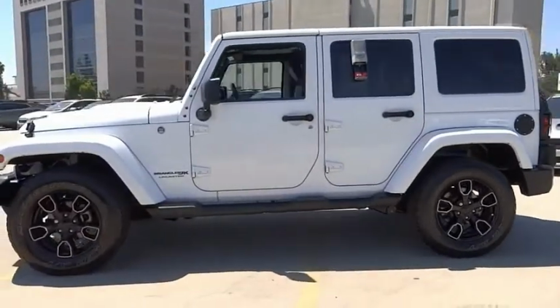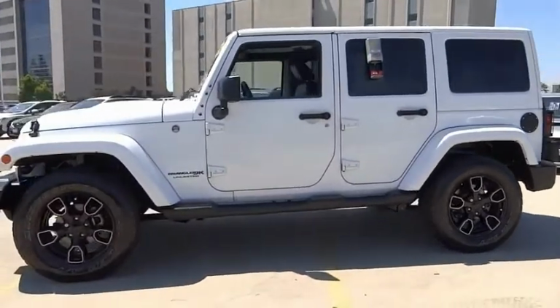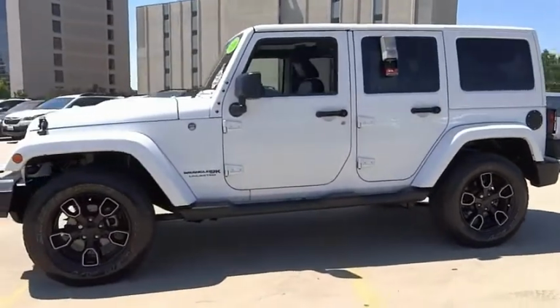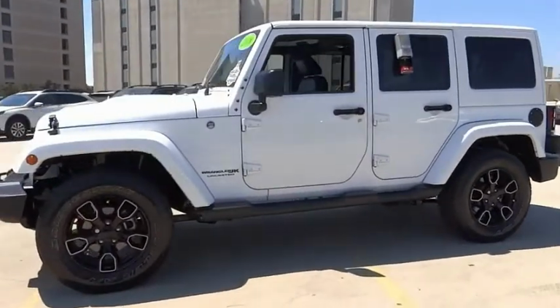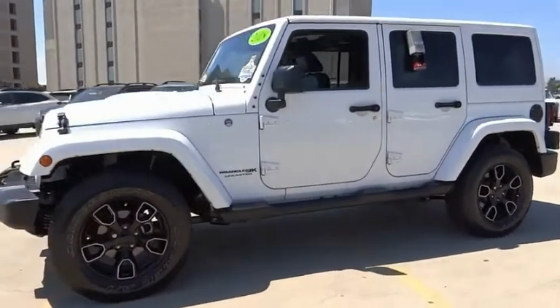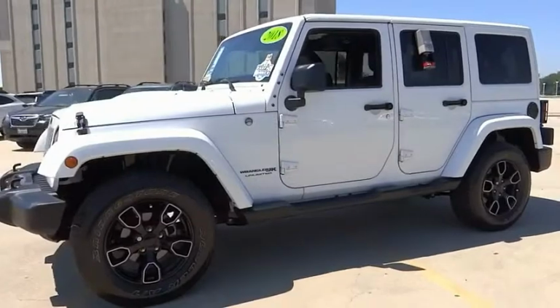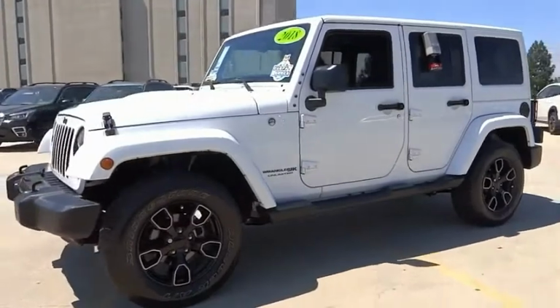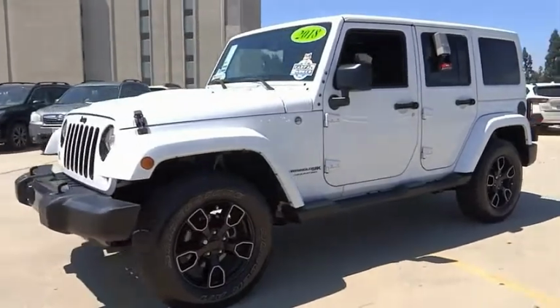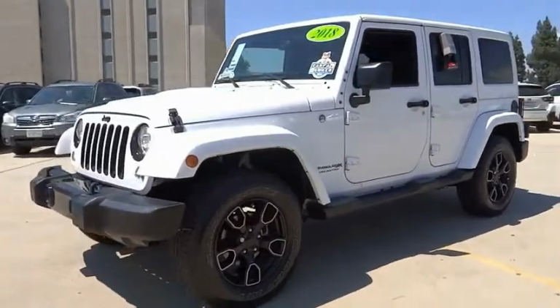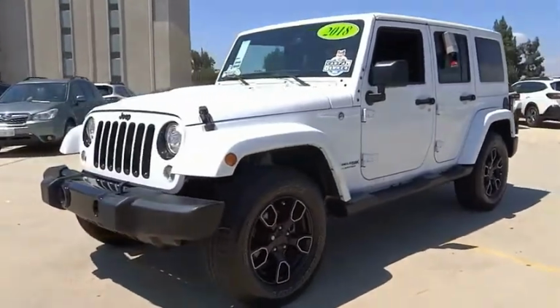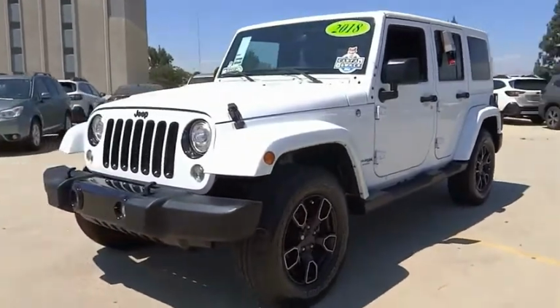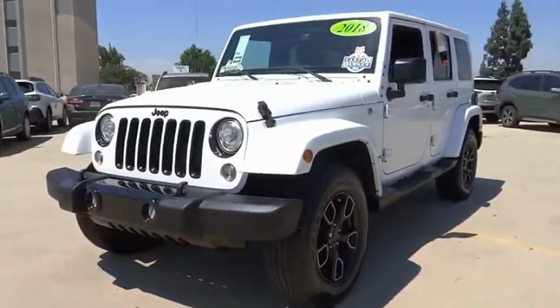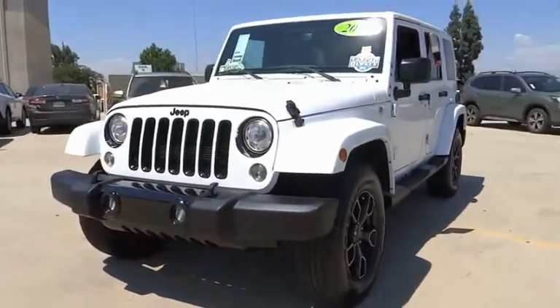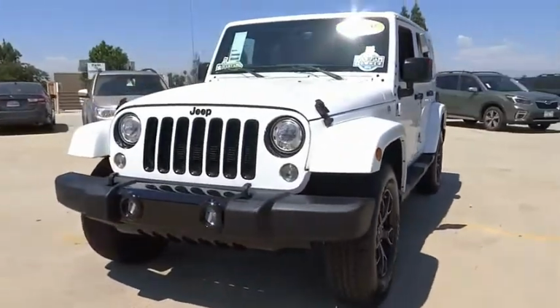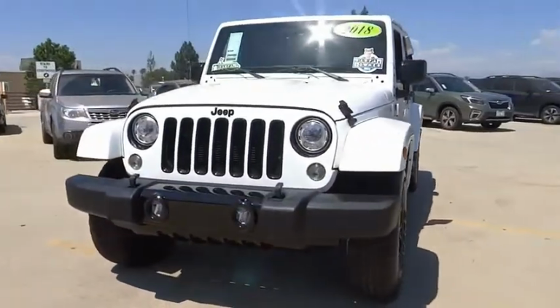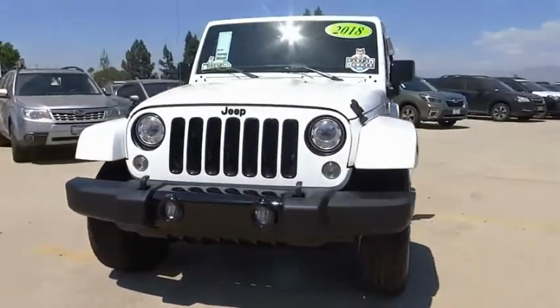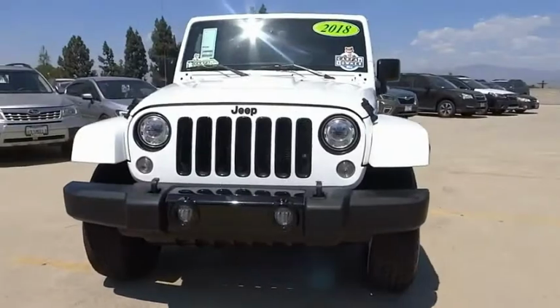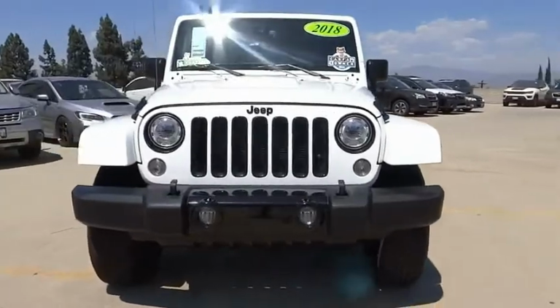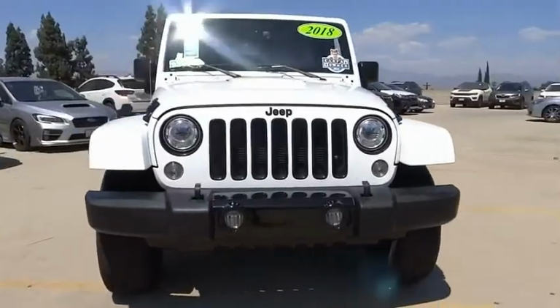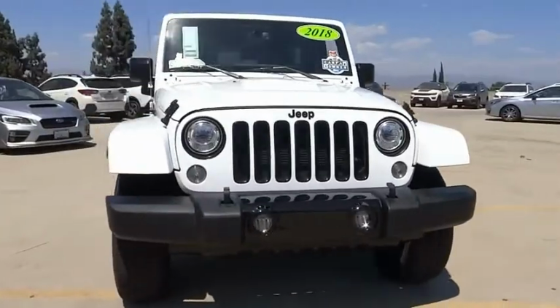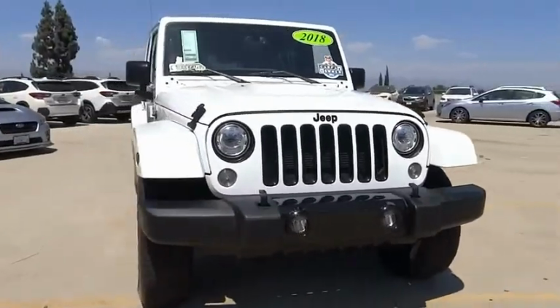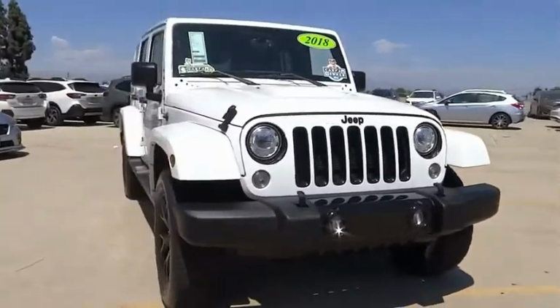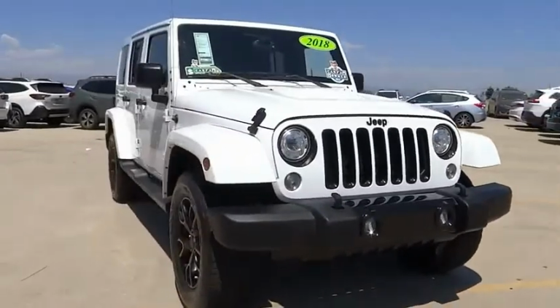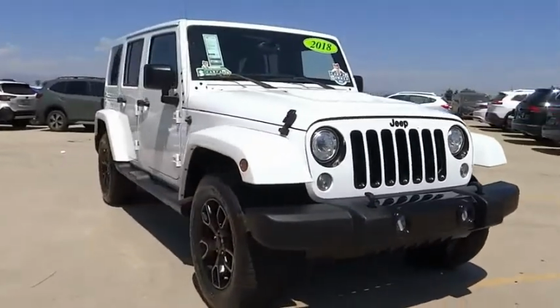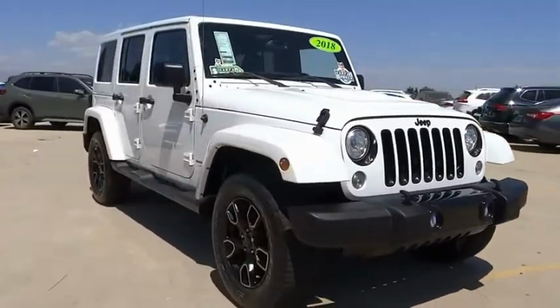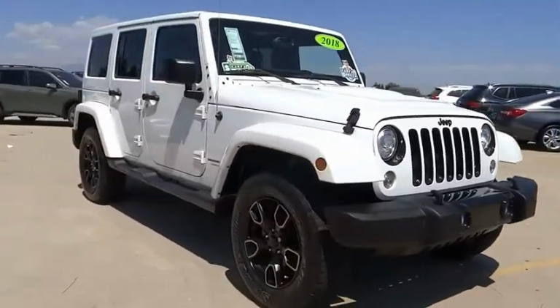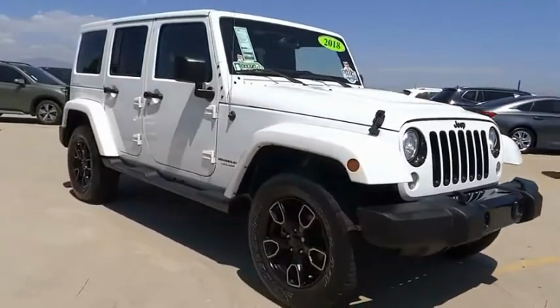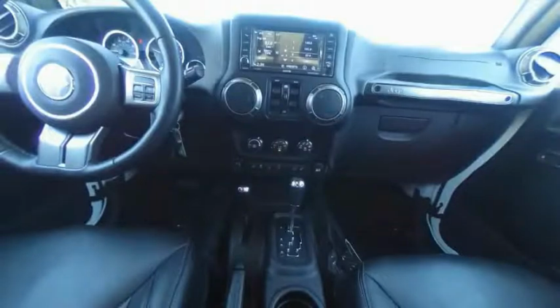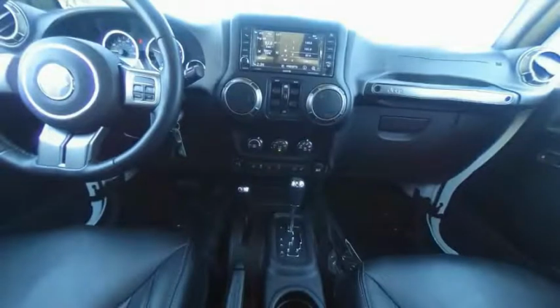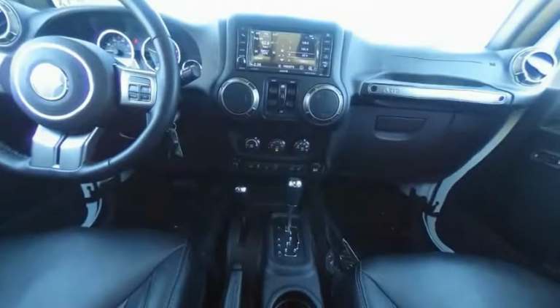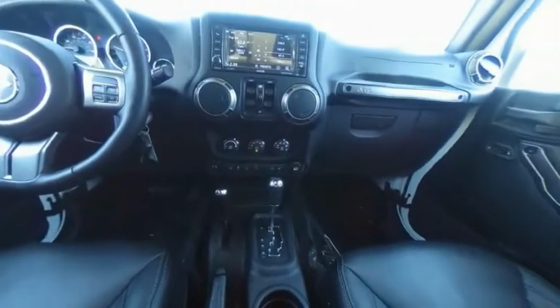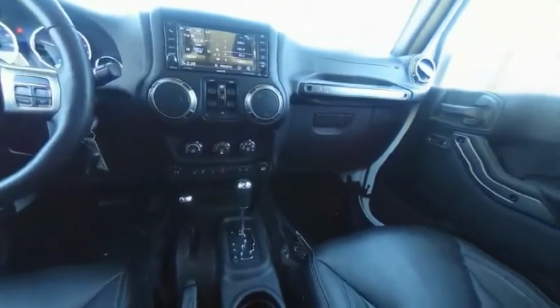Here are some of this vehicle's great options: electronic stability control, alloy wheels, brake assist, traction control, remote keyless entry, fog lights, speed control, four-wheel disc brakes, navigation system, and leather trim seats.